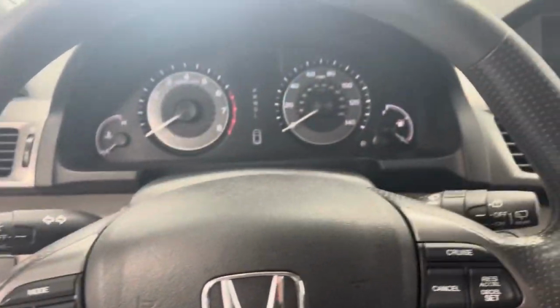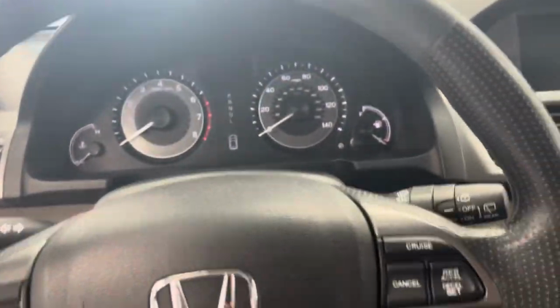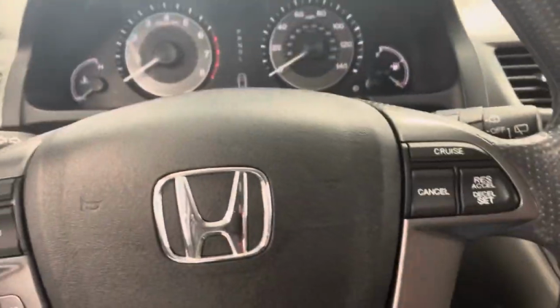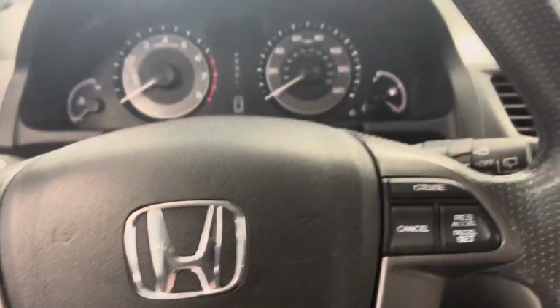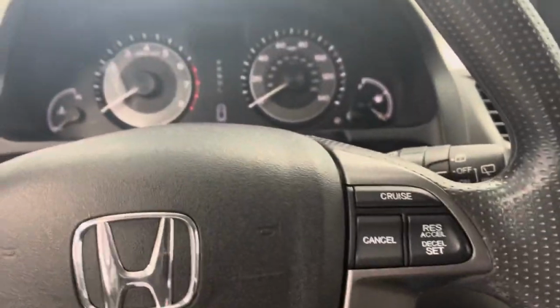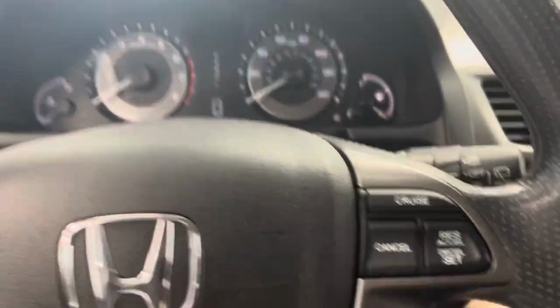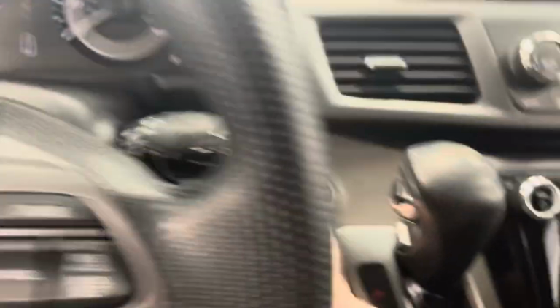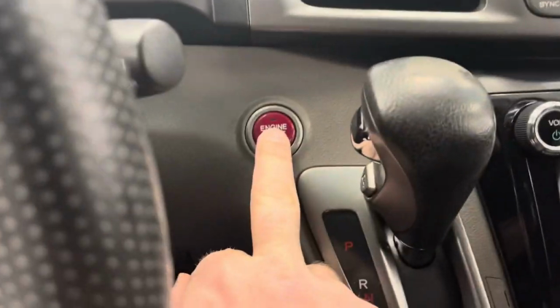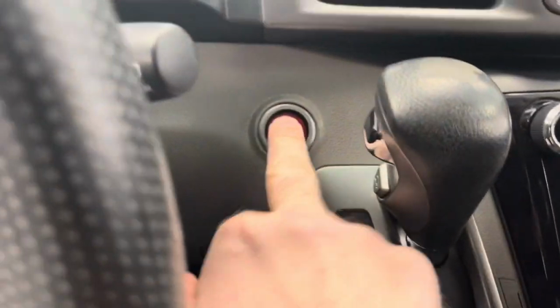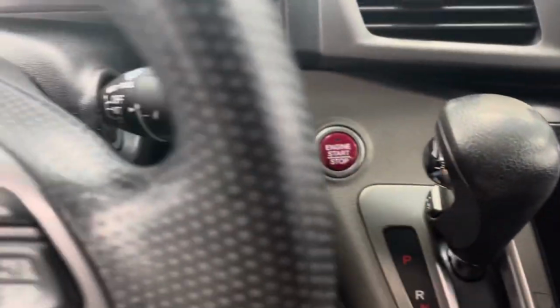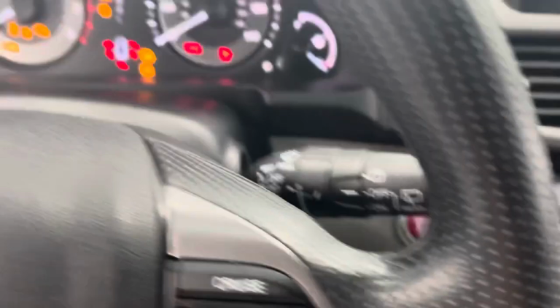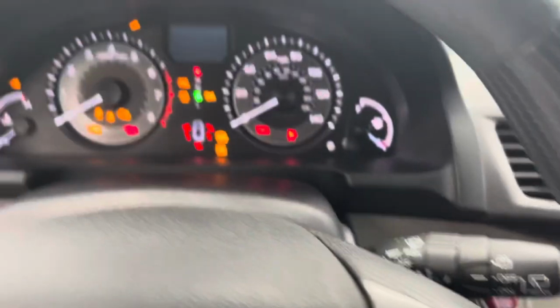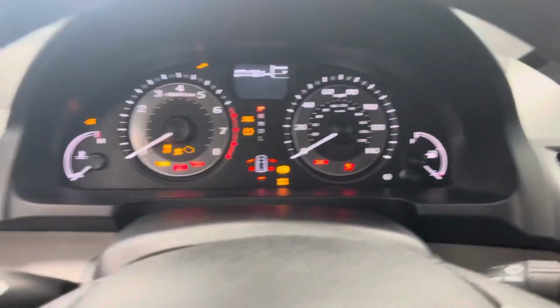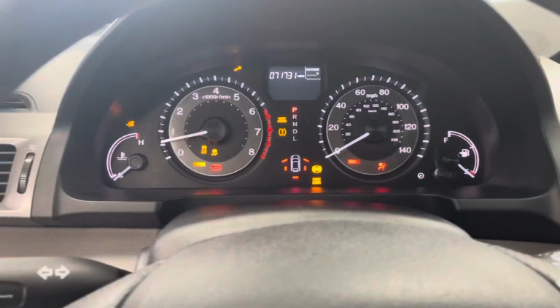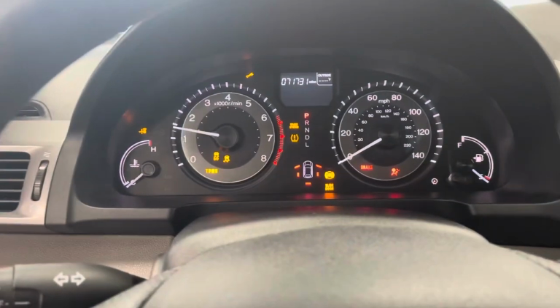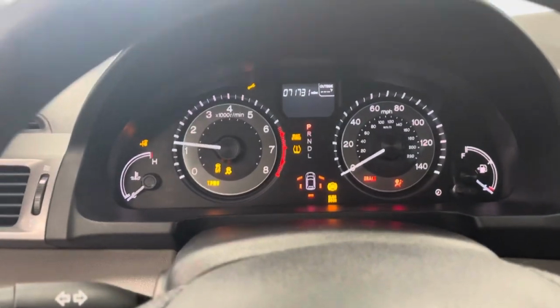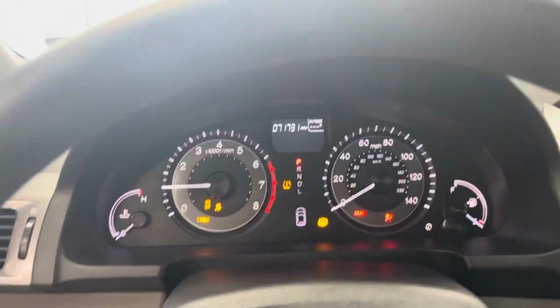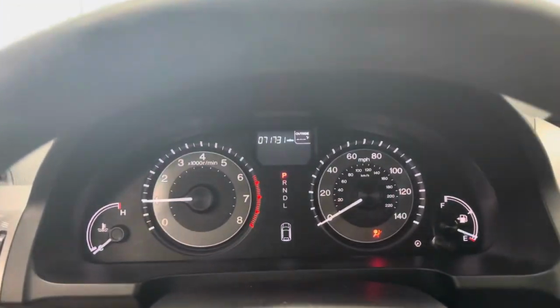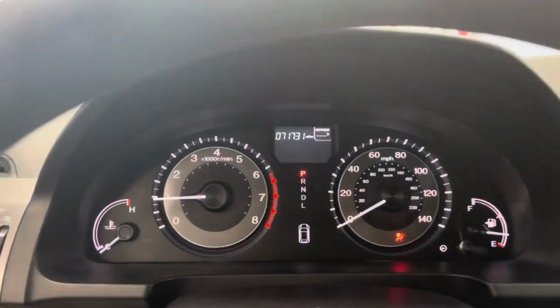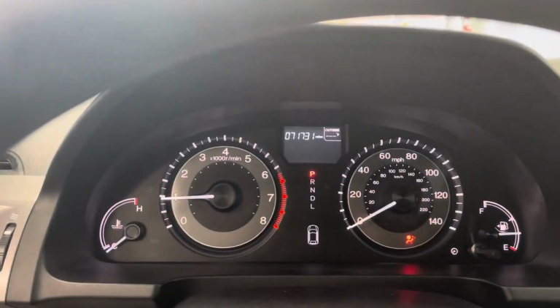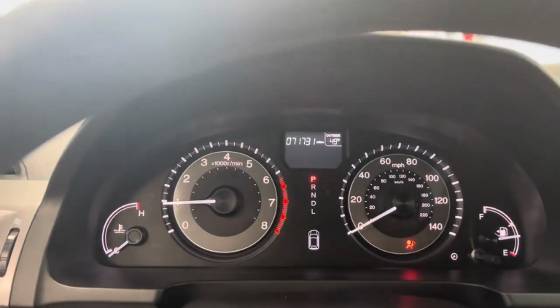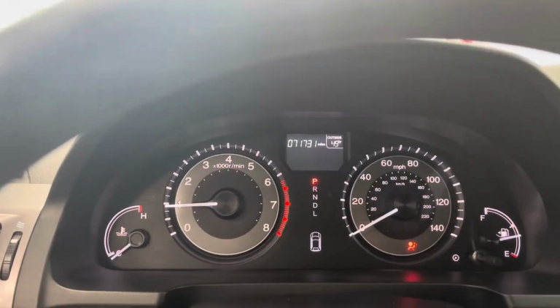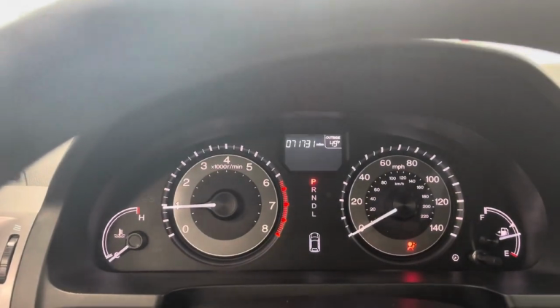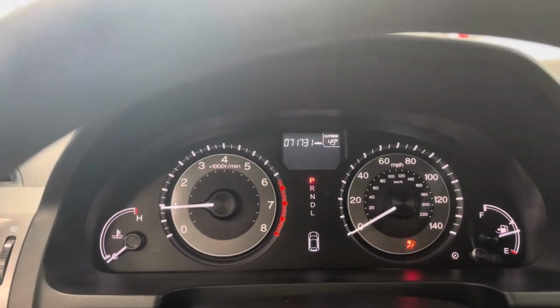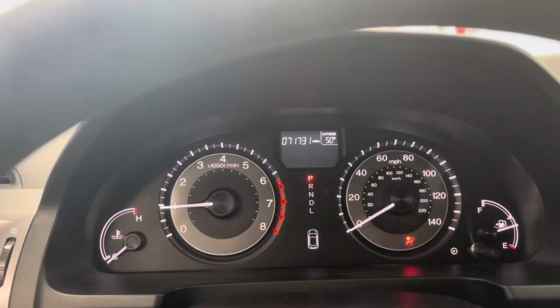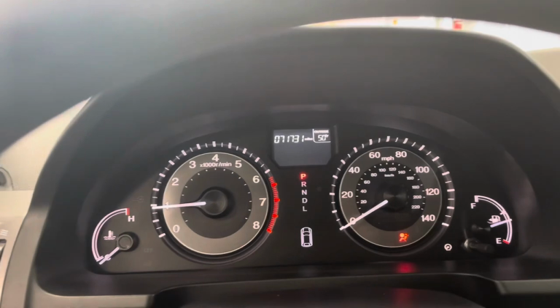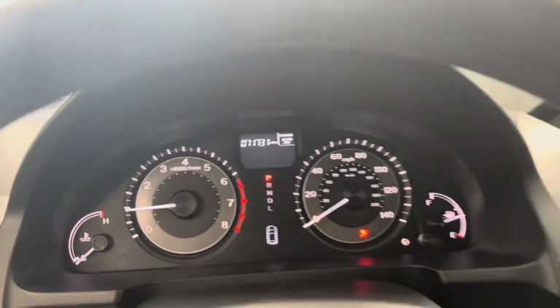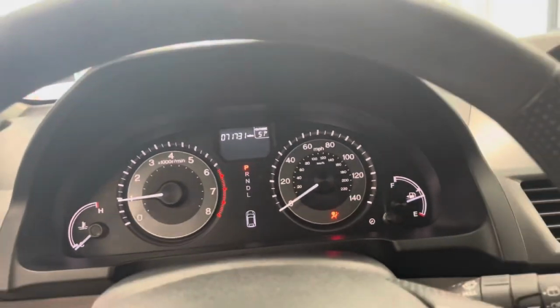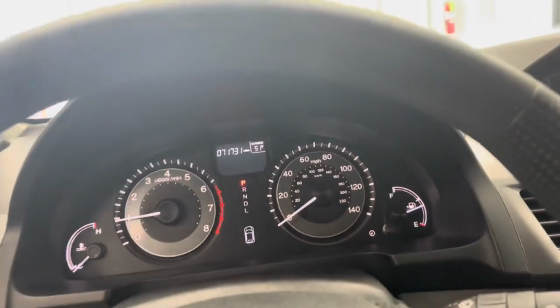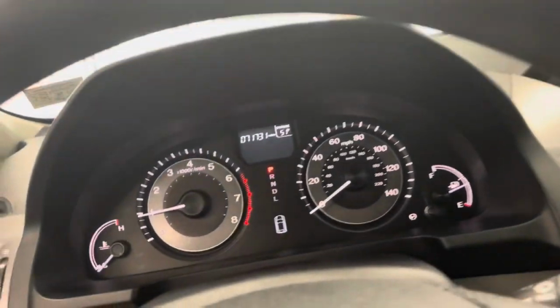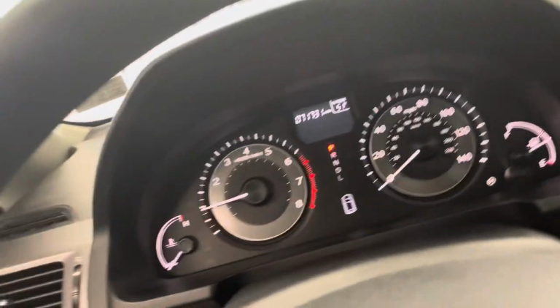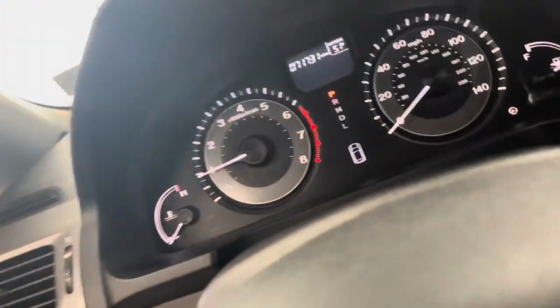Let's start her up — push button start. Check it out: just under 72,000 miles, 71,731. That's a lucky number — go play the lottery today.